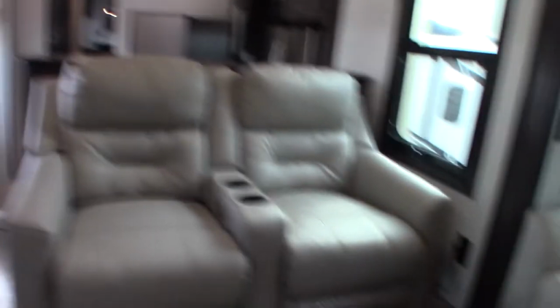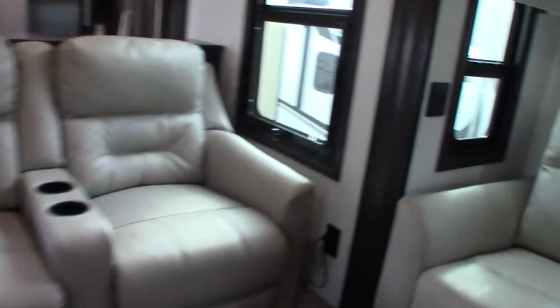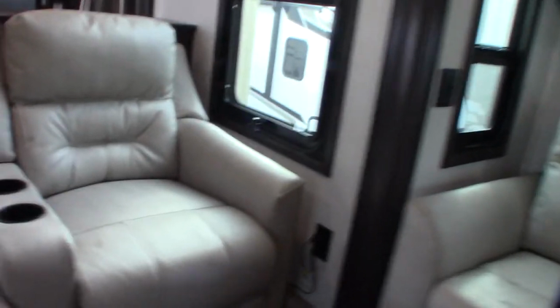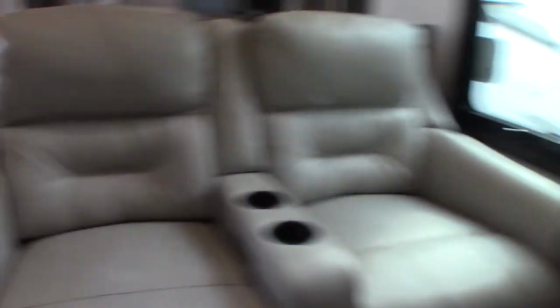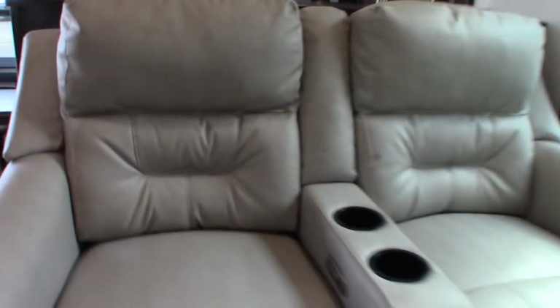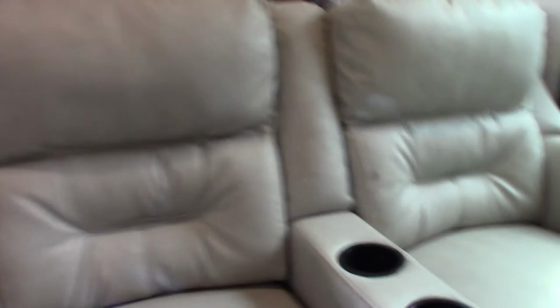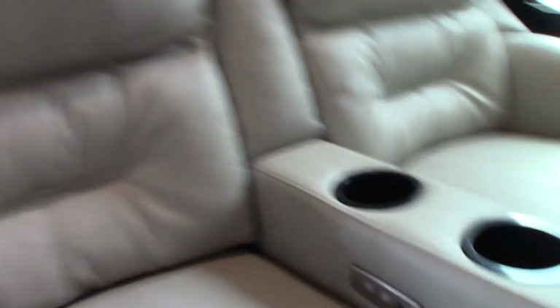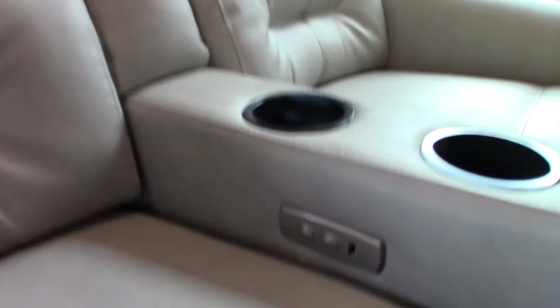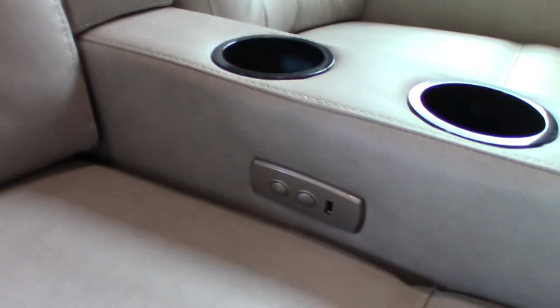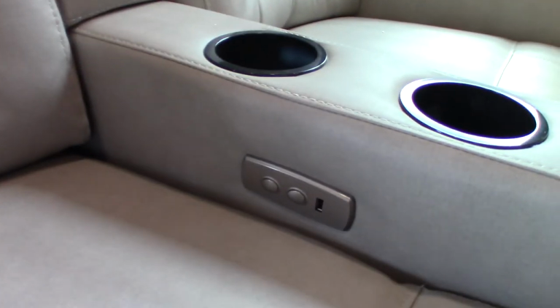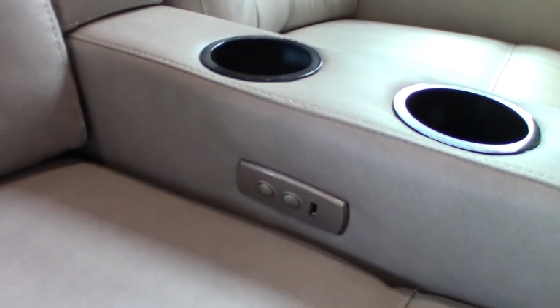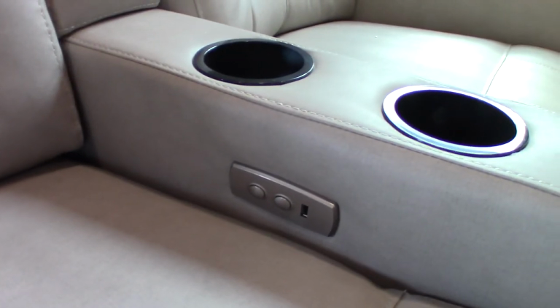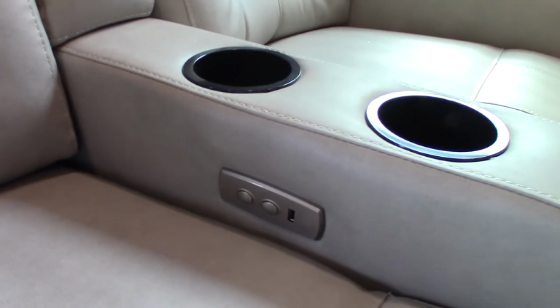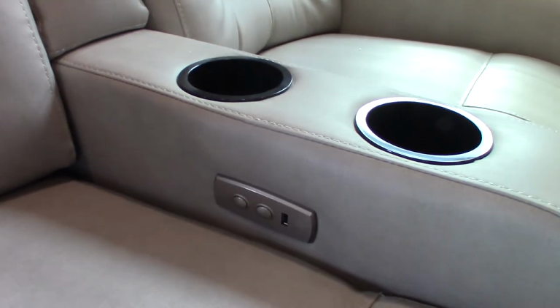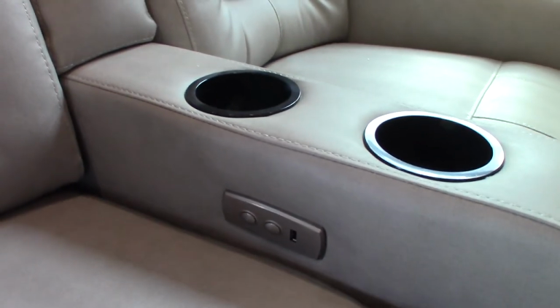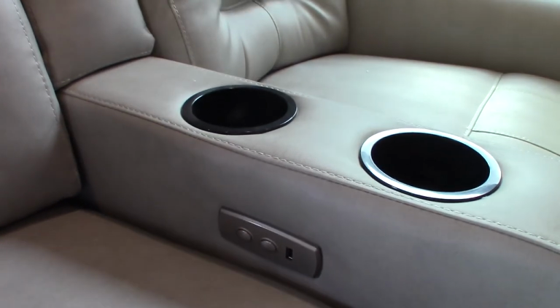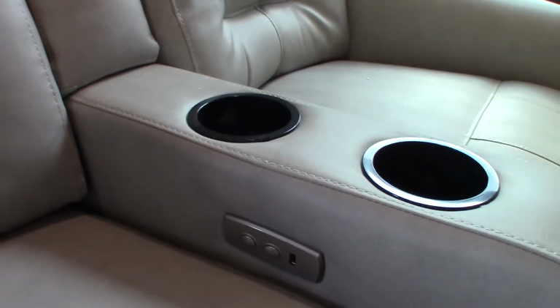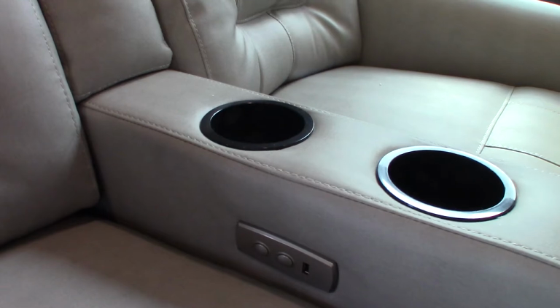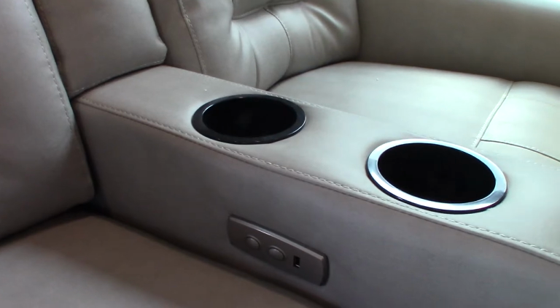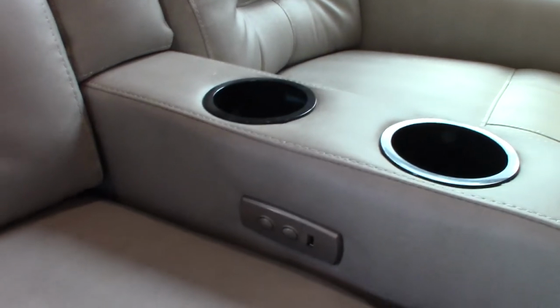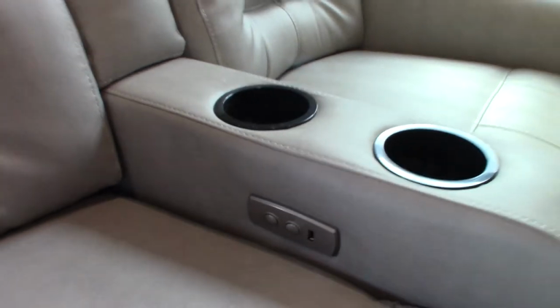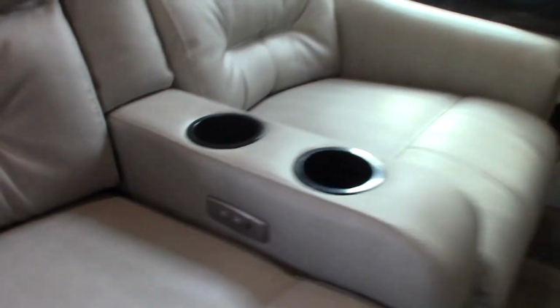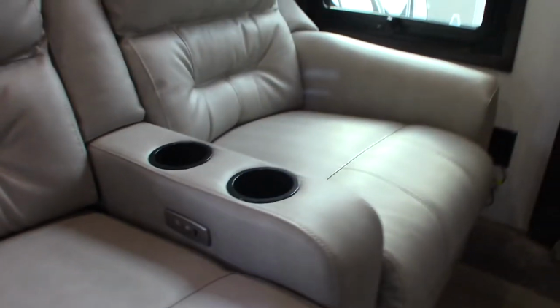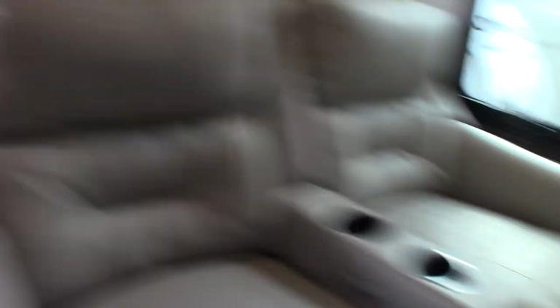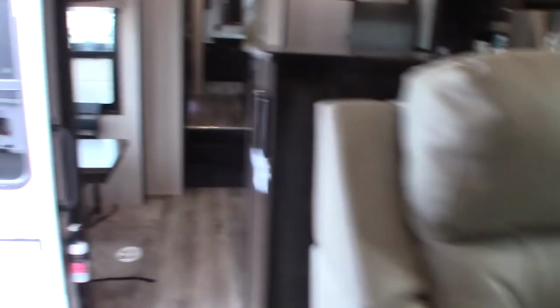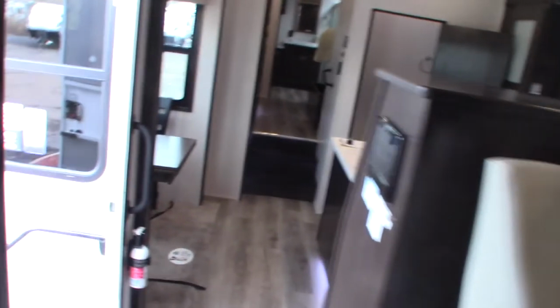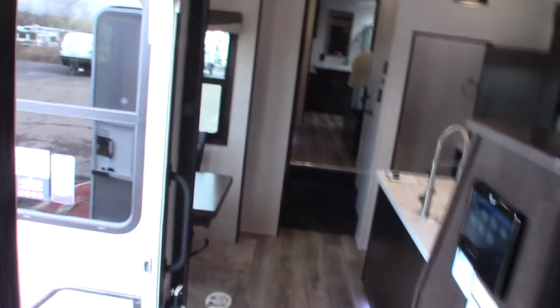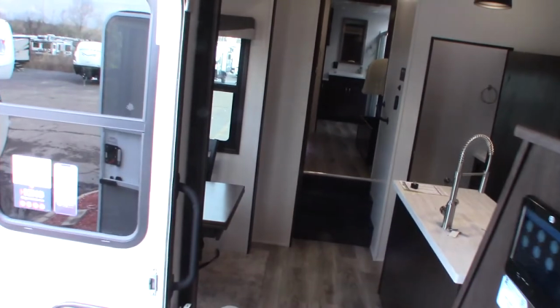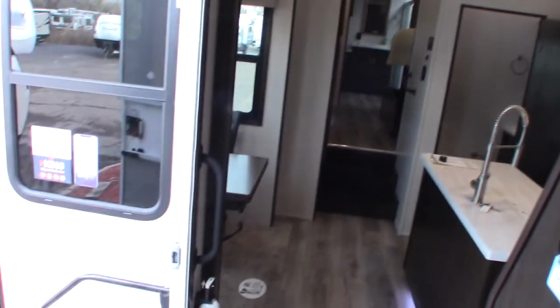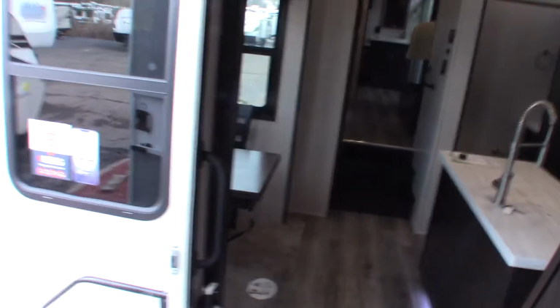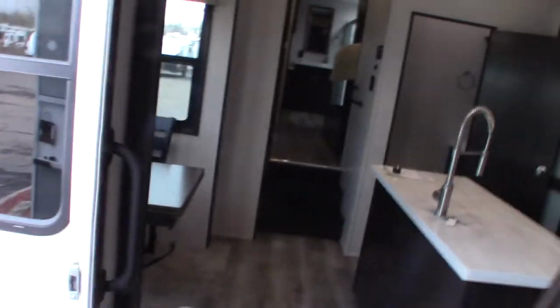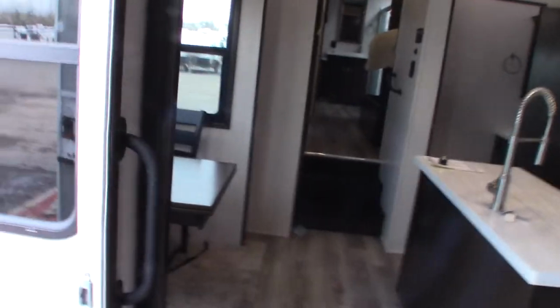You have some theater seats here. There's no lever or ripcord — it actually has a motorized footrest, so you just push a button to extend it.